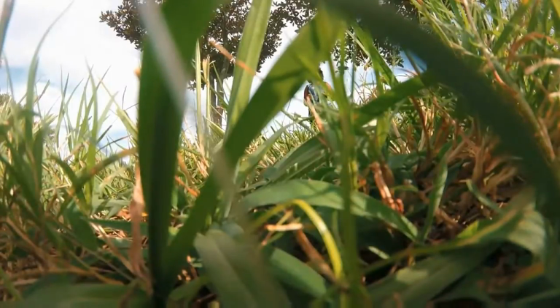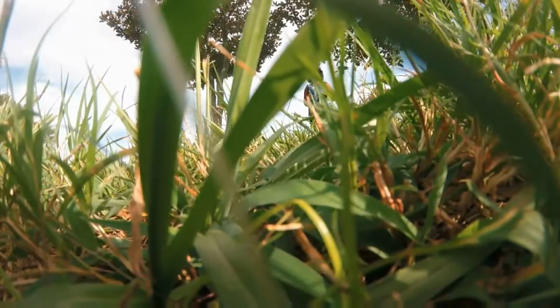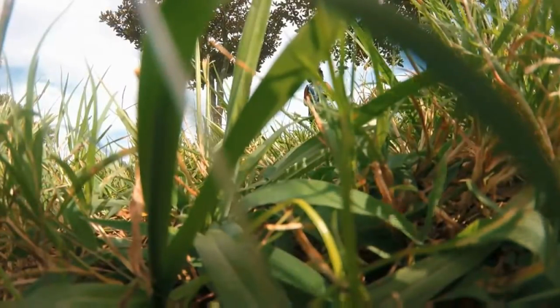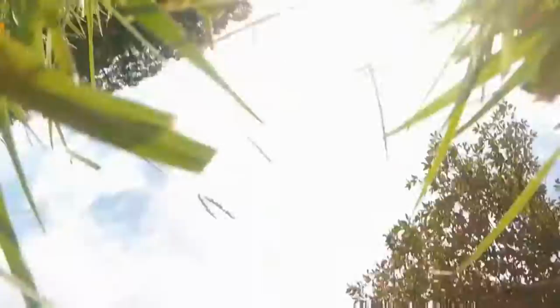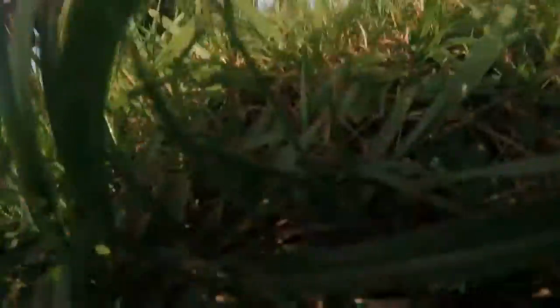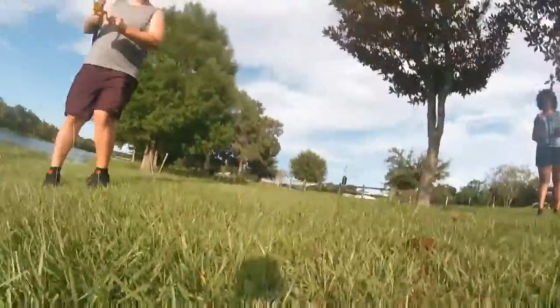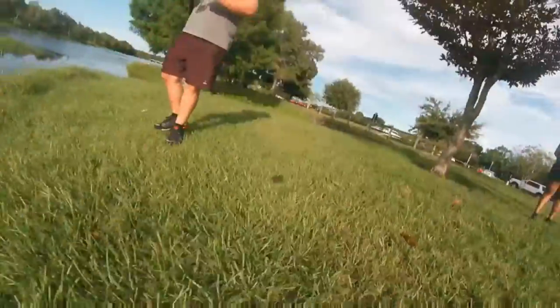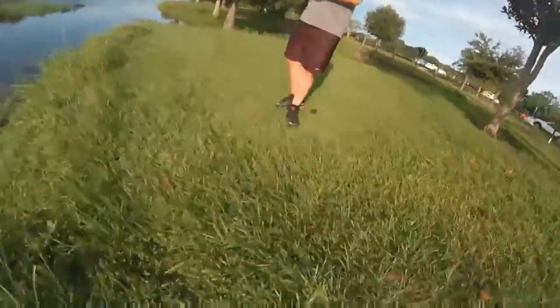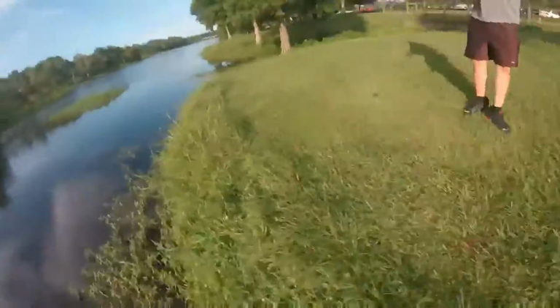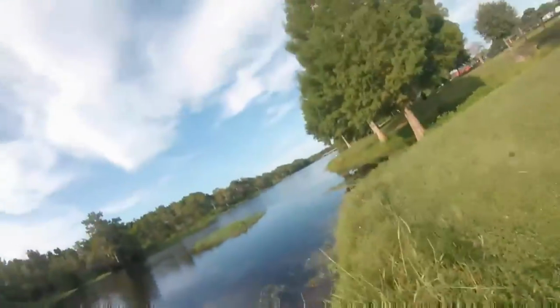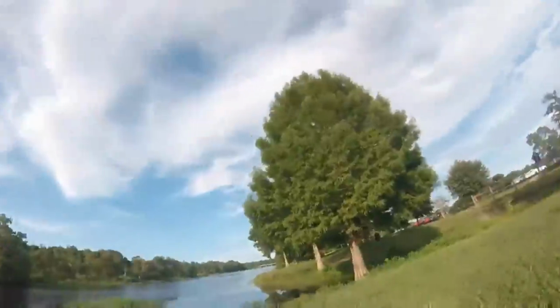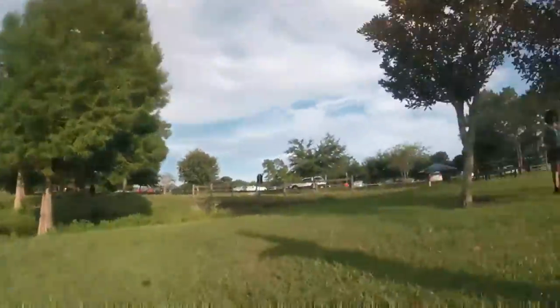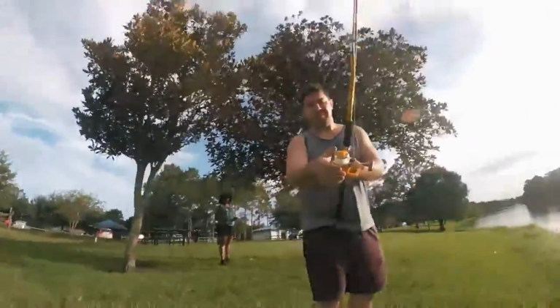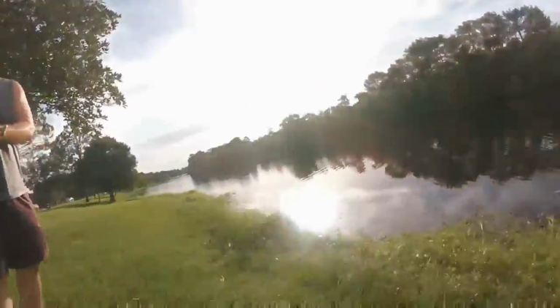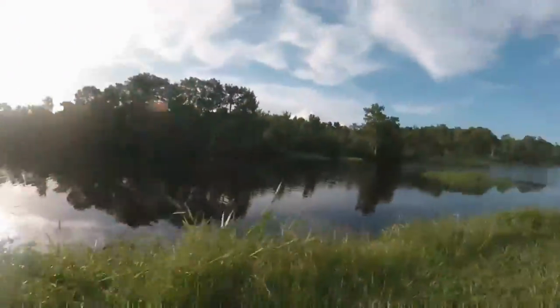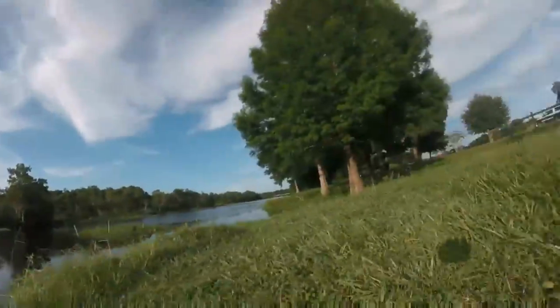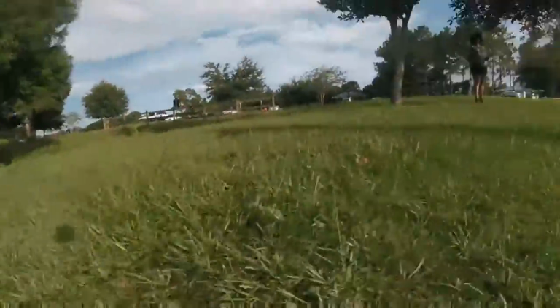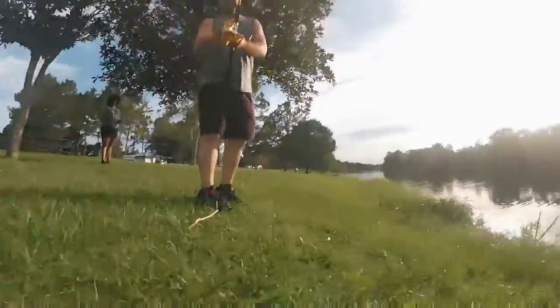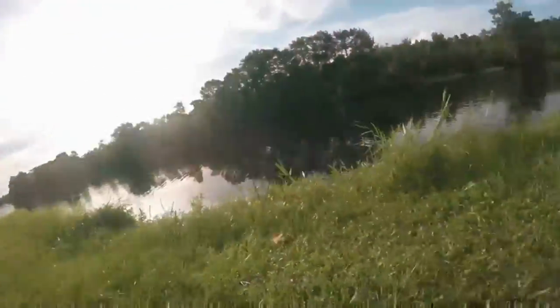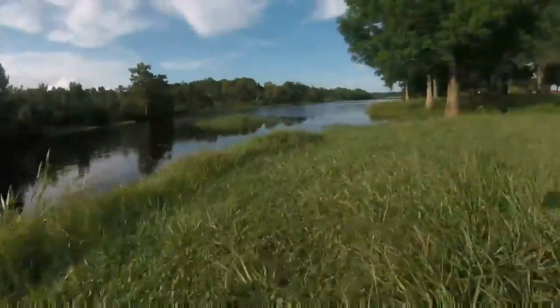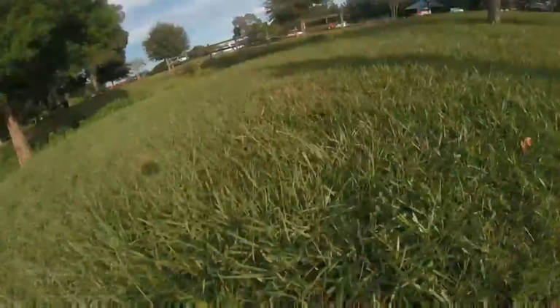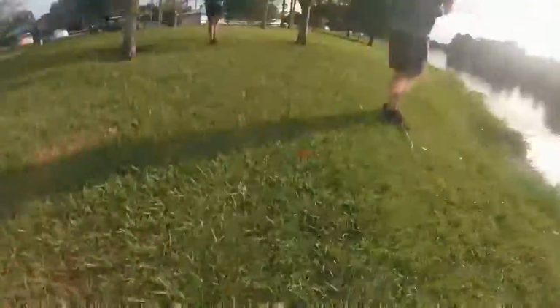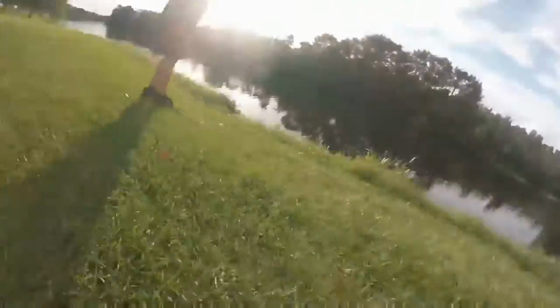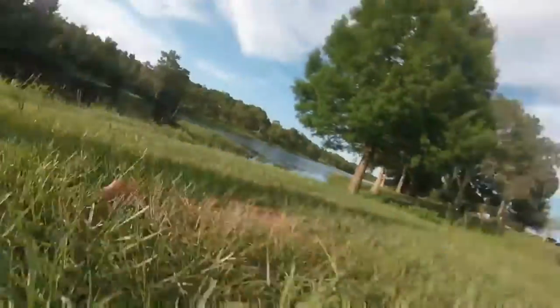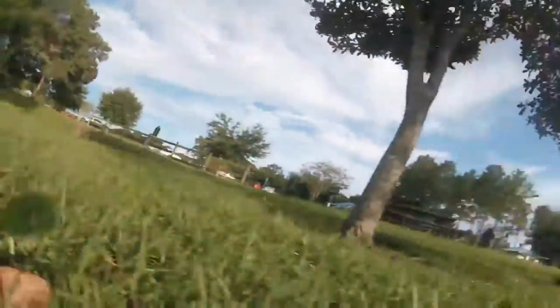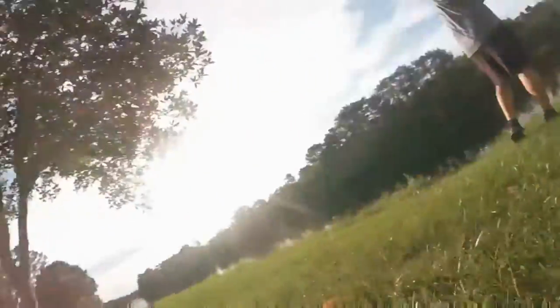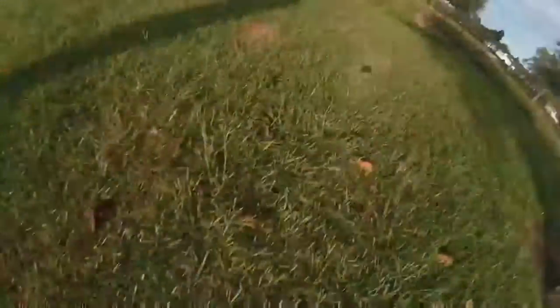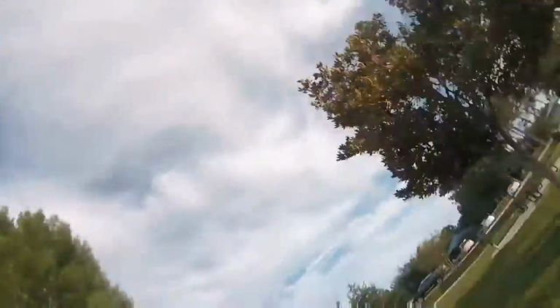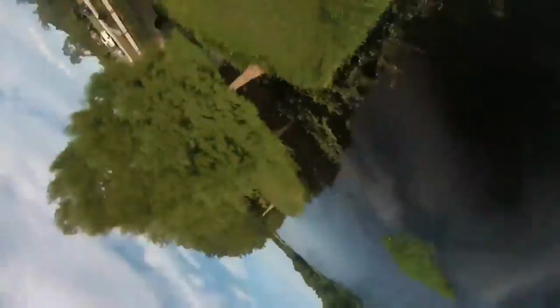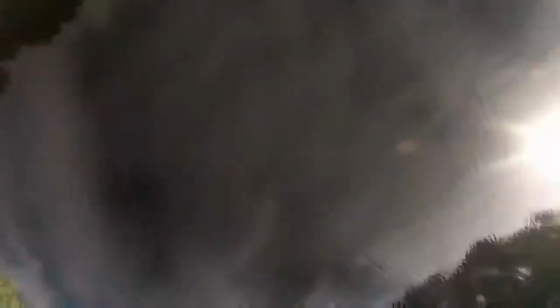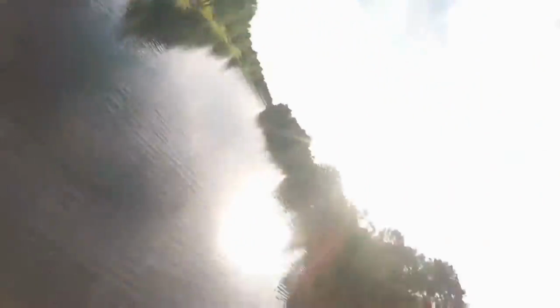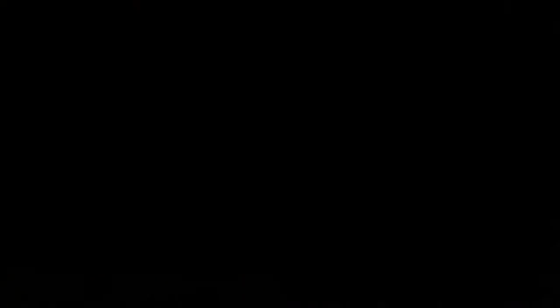Thank you for checking out my YouTube video. I borrowed a fishing pole from a friend and thought it would be cool to attach the GoPro at the end, toss it out in the water, and see what I could see.